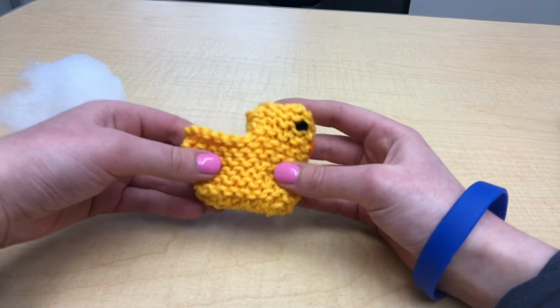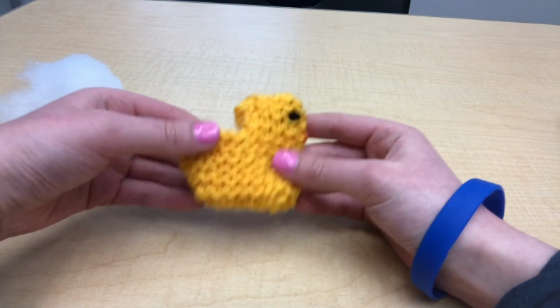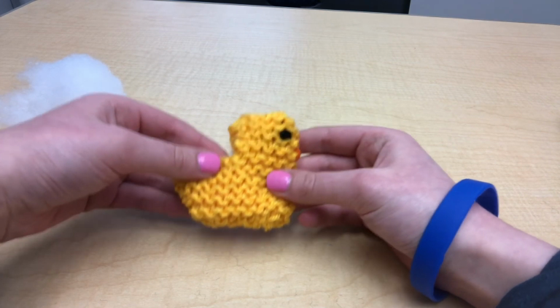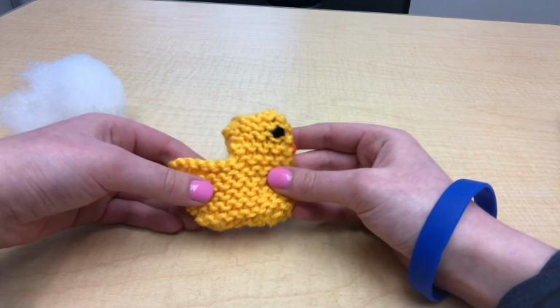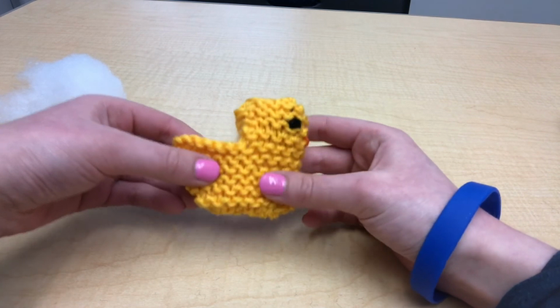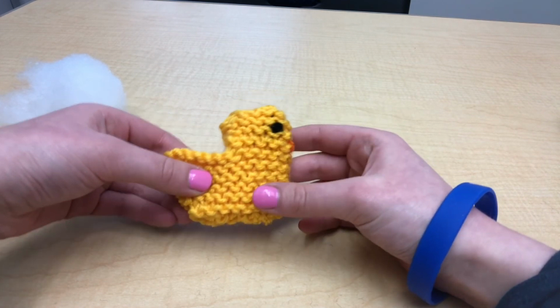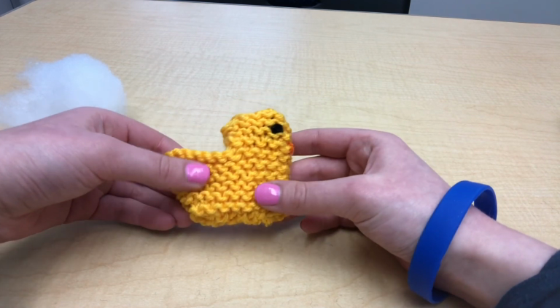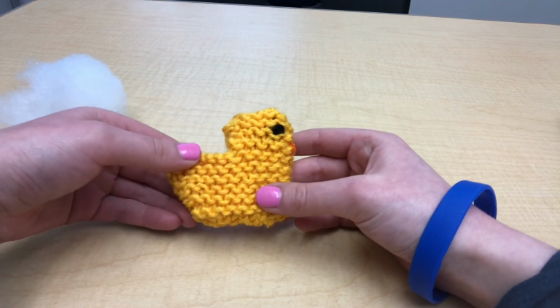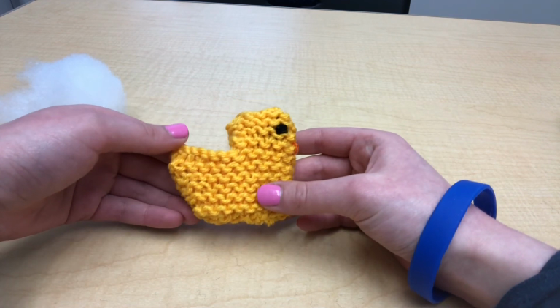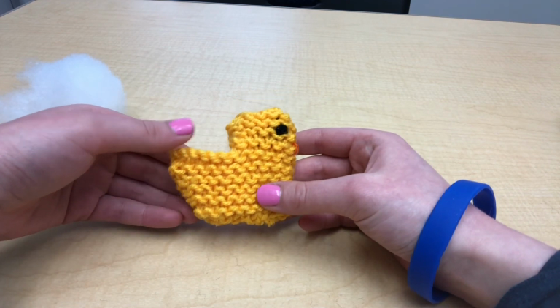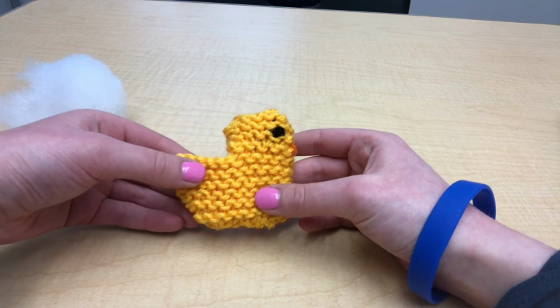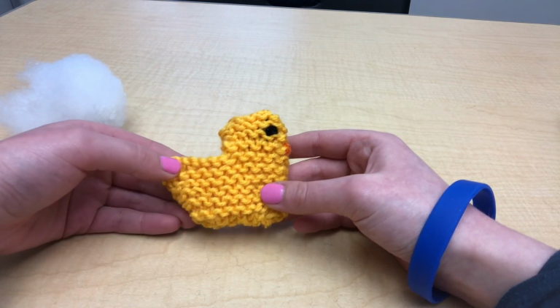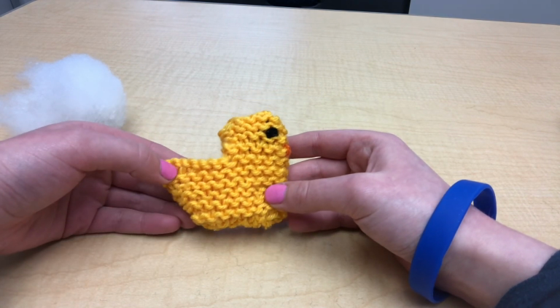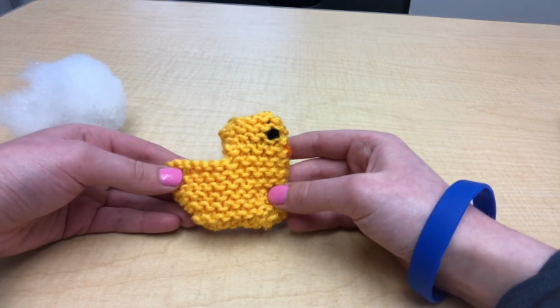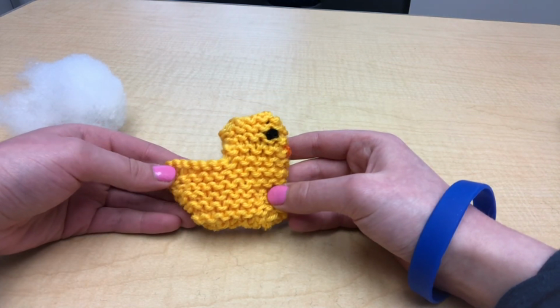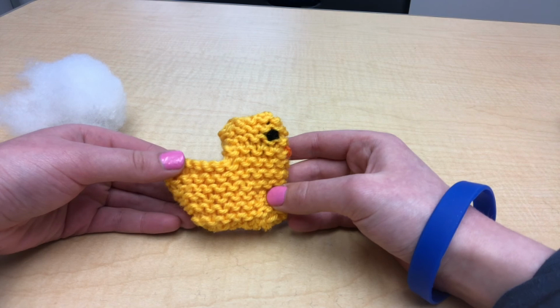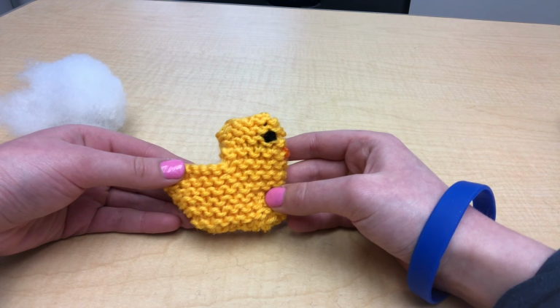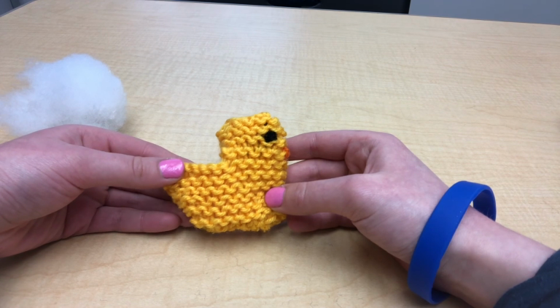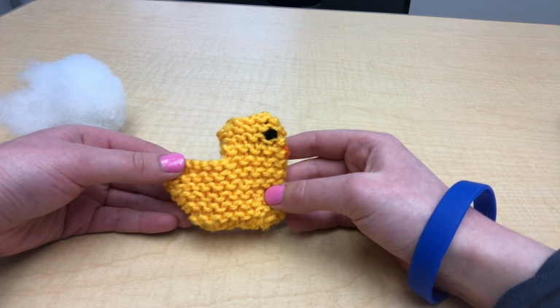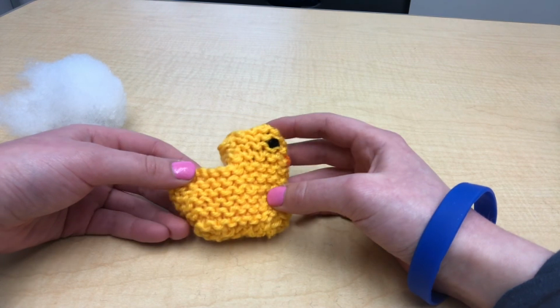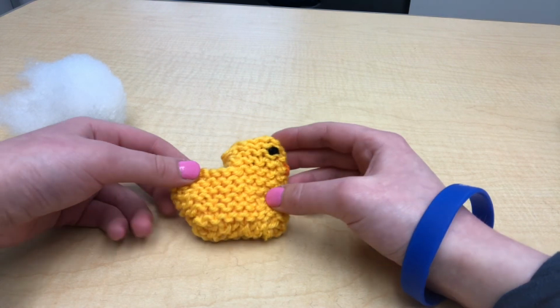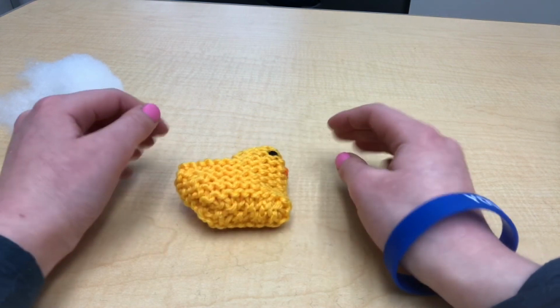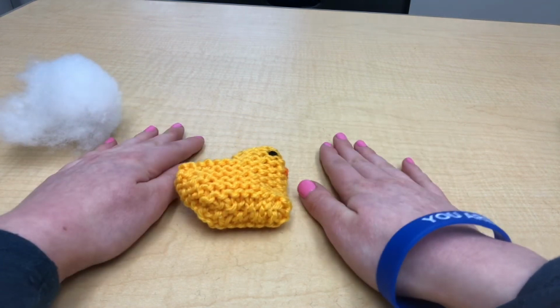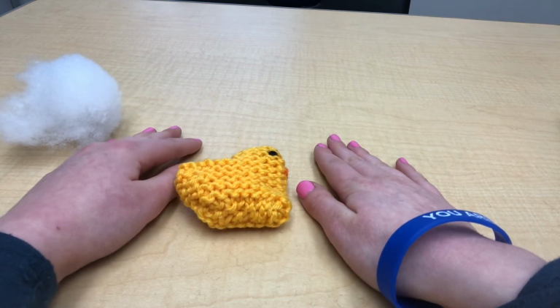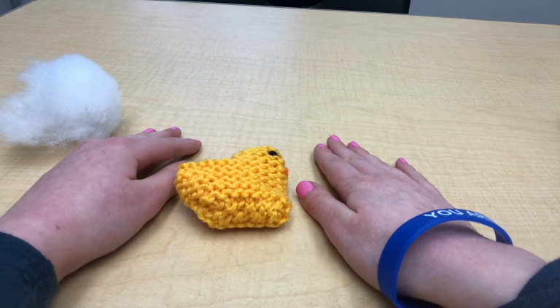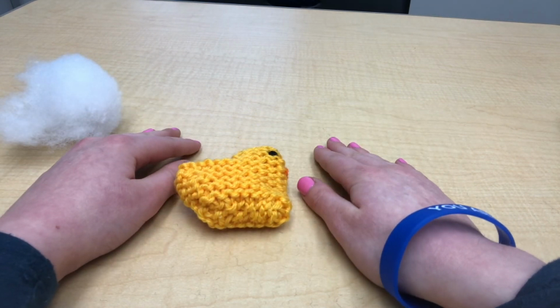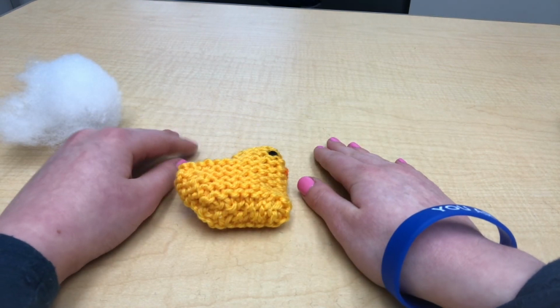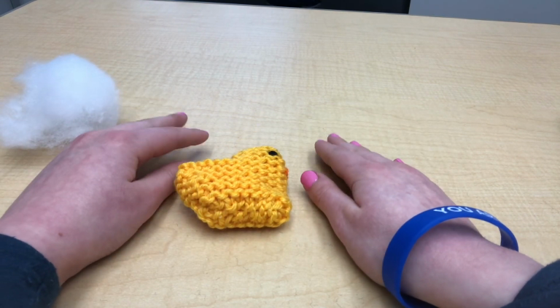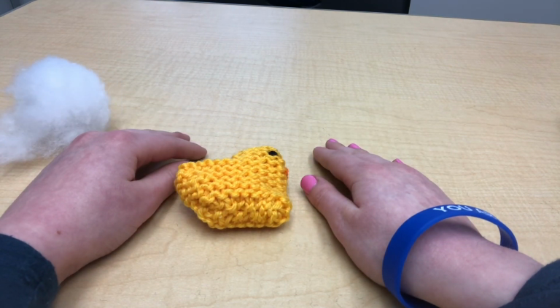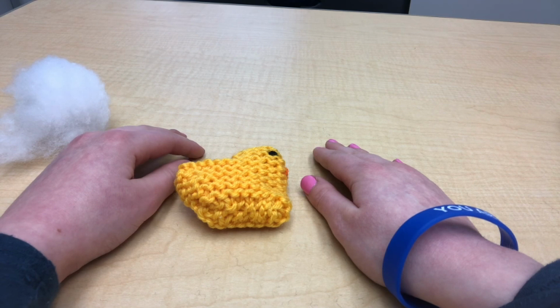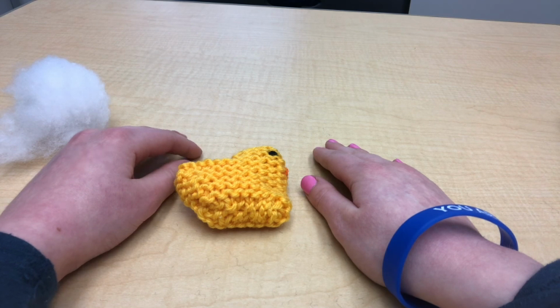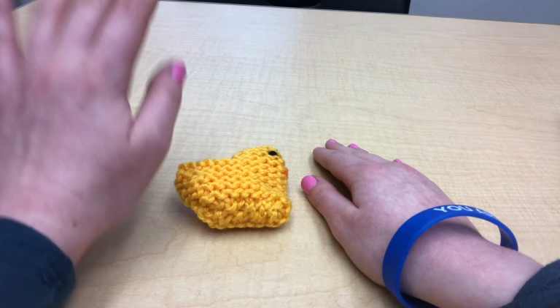And there you go! You have finished your basket and it is now available for any spring treats or trinkets that you would choose to place in it. I hope you guys enjoyed this workshop and I hope to see you again soon. Bye!